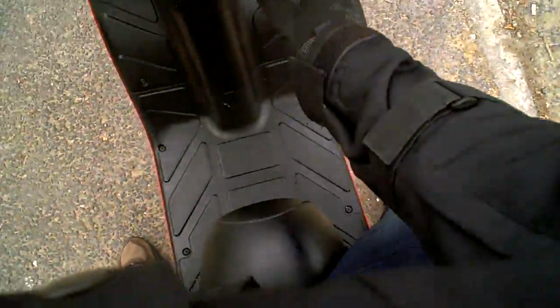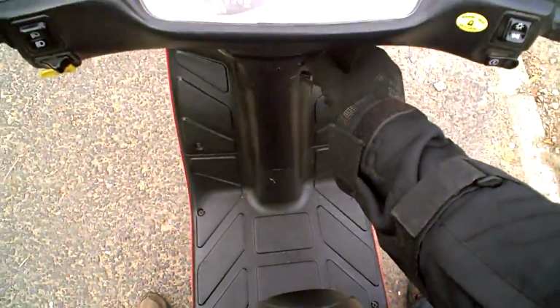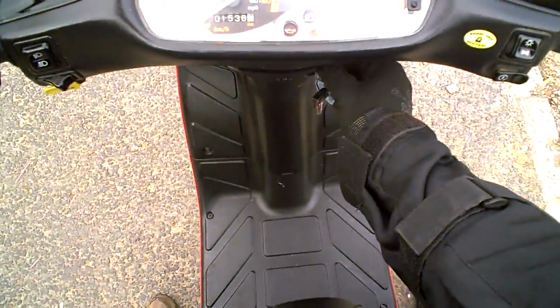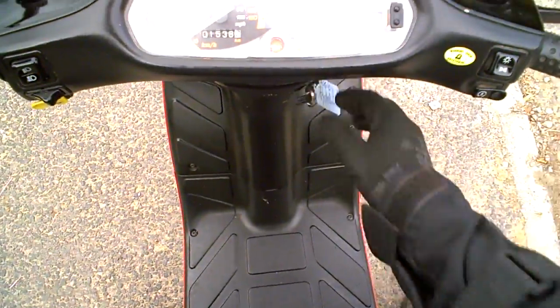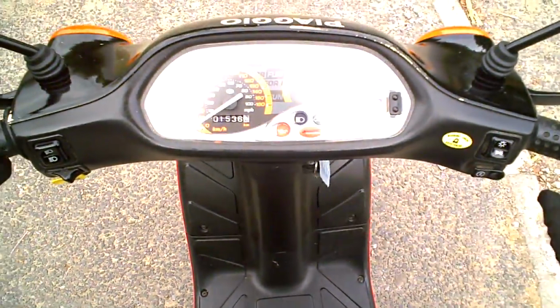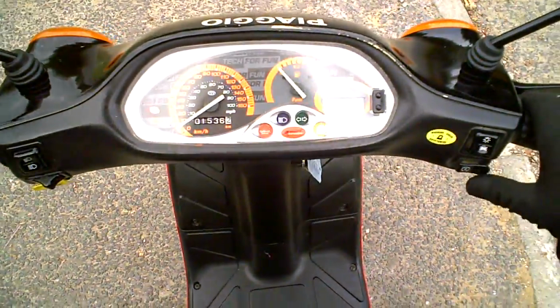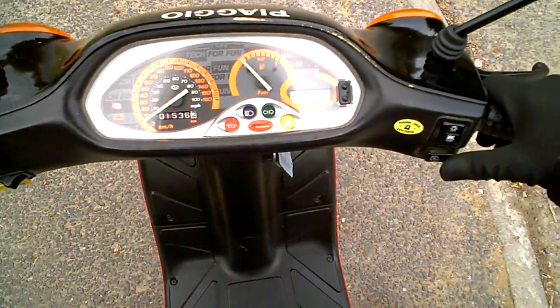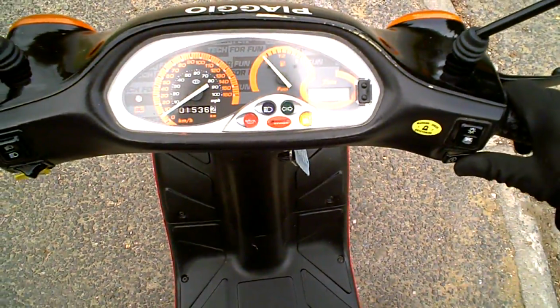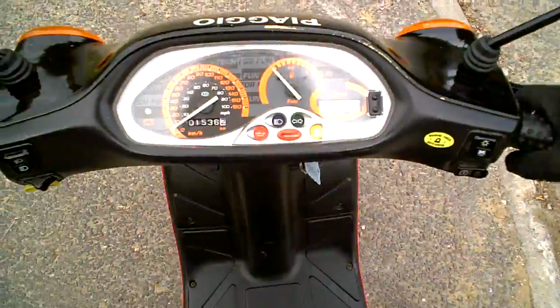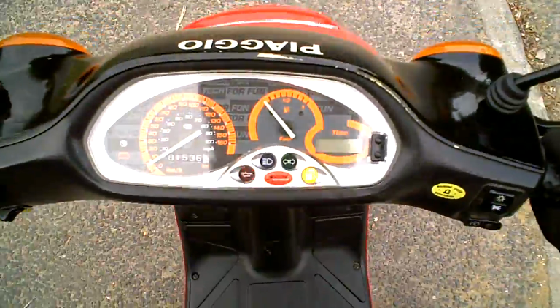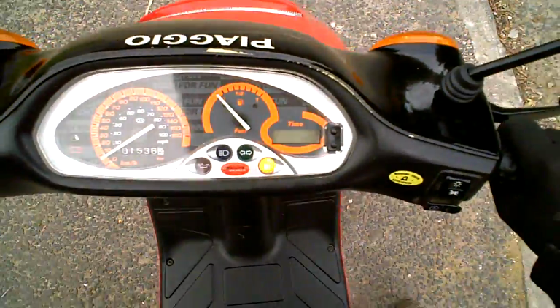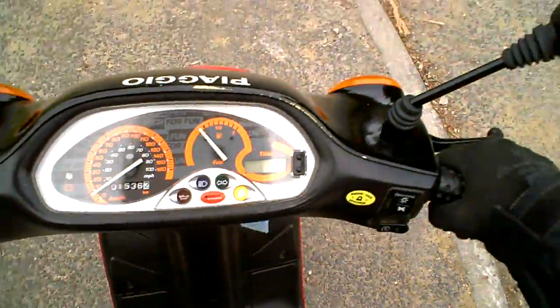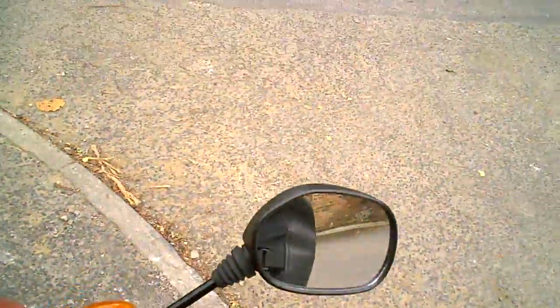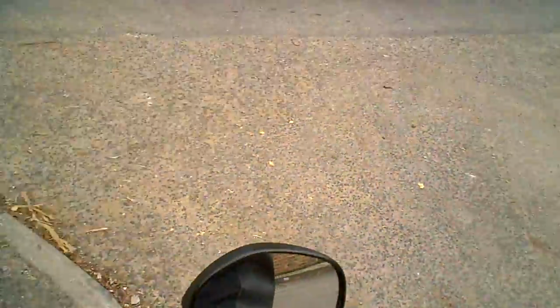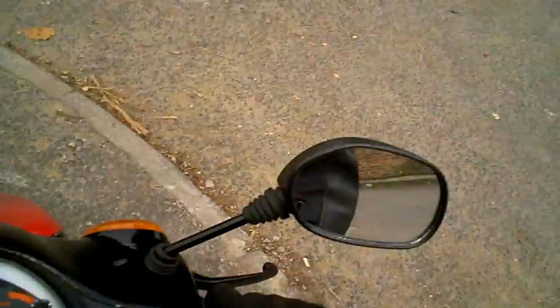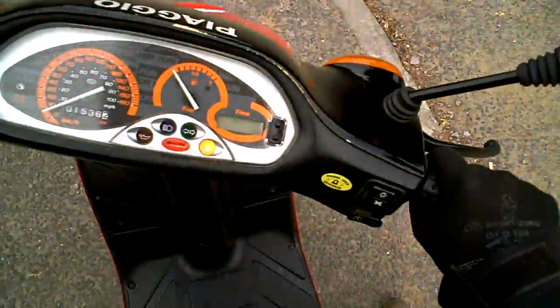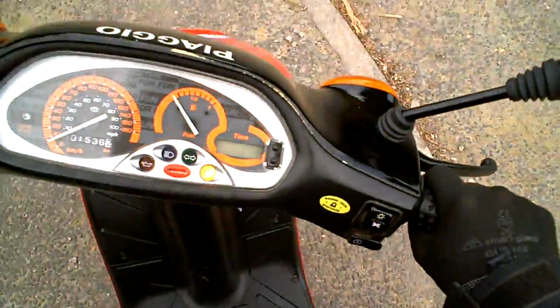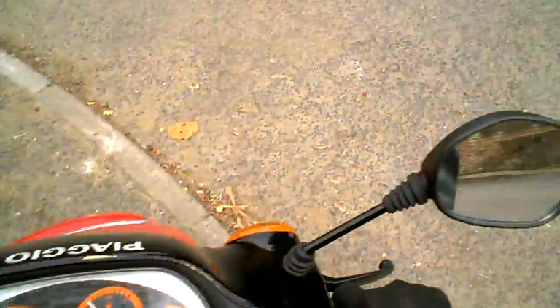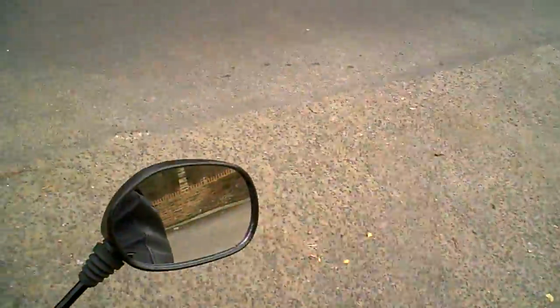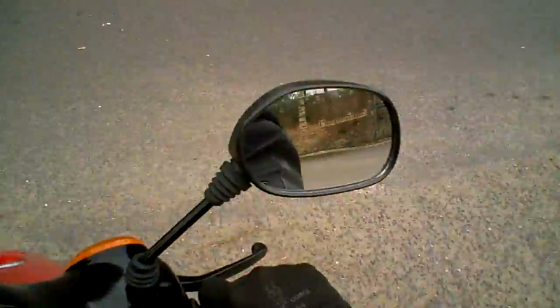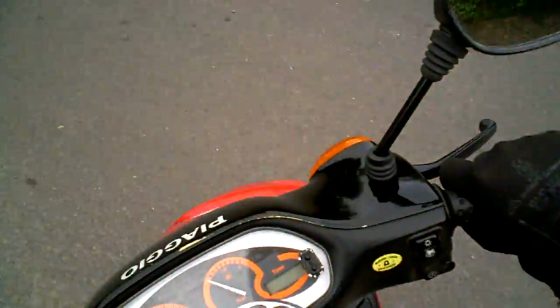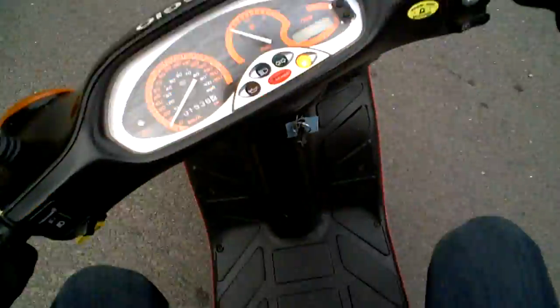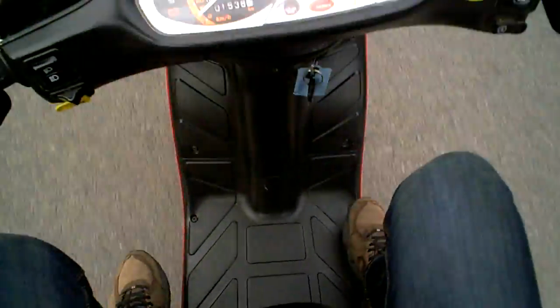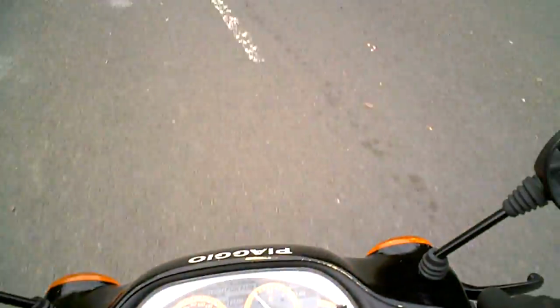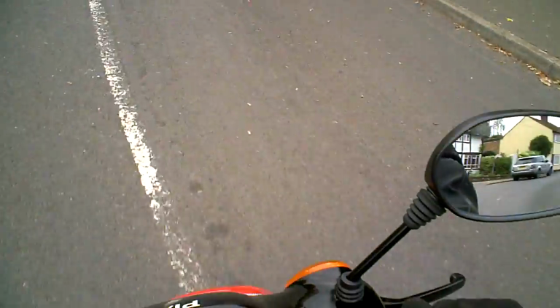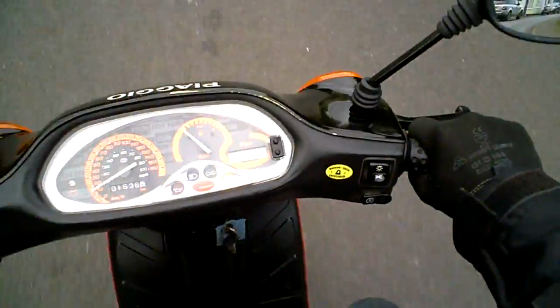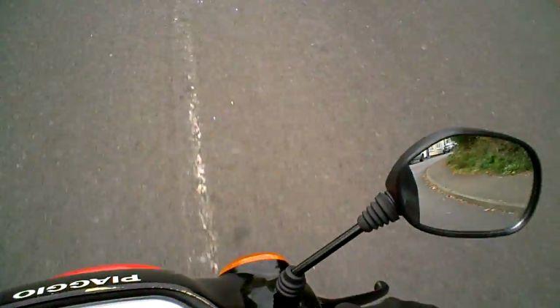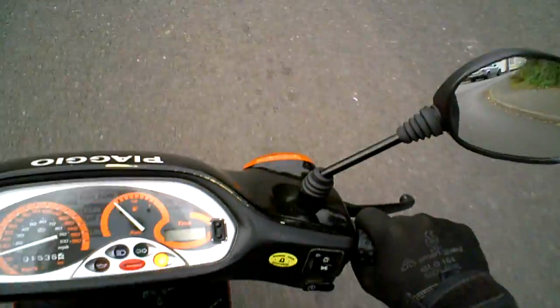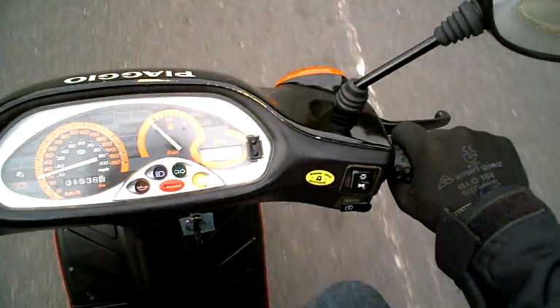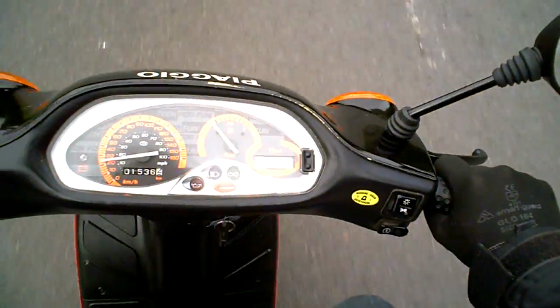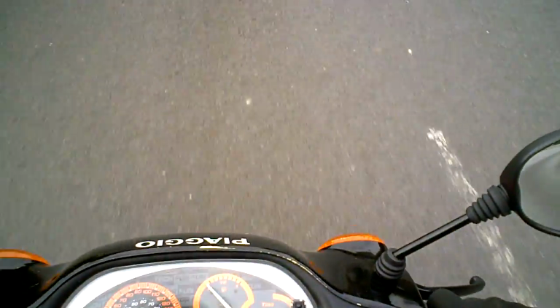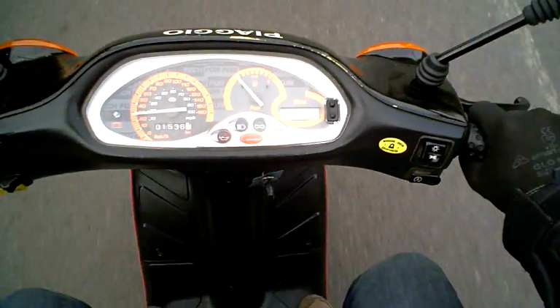I'm going to climb on and start the engine. The battery seems okay. It seems to ride well enough — that's what it should do.